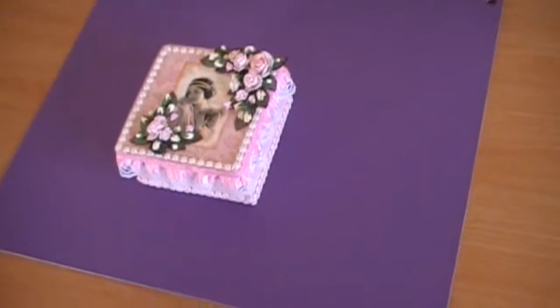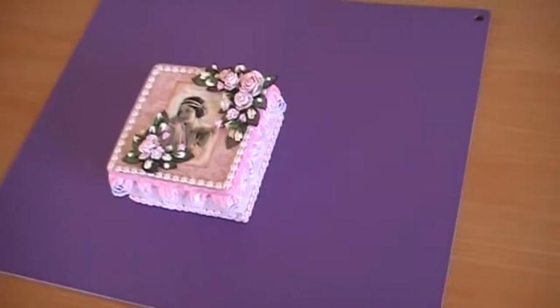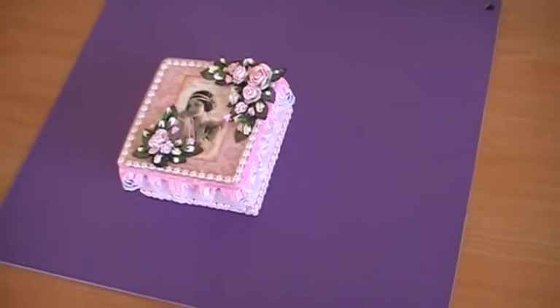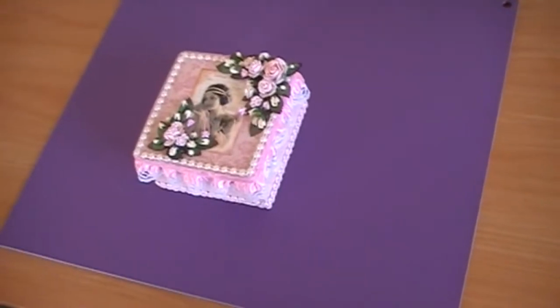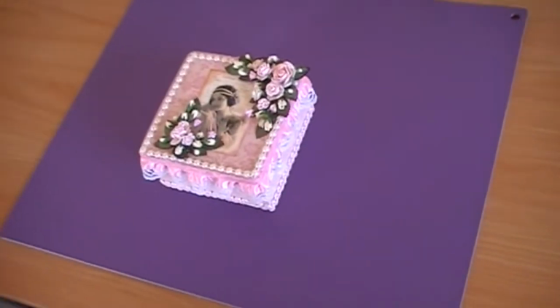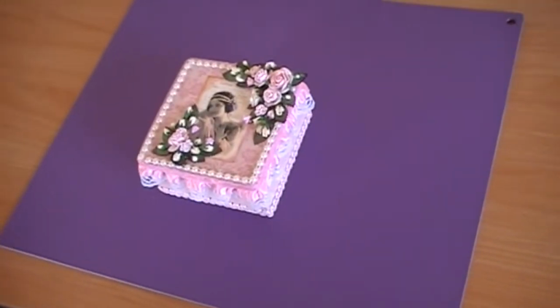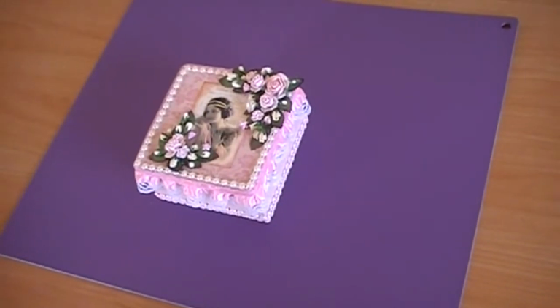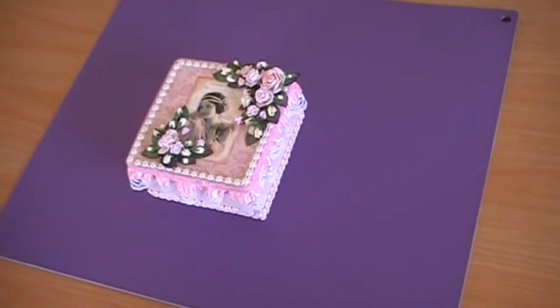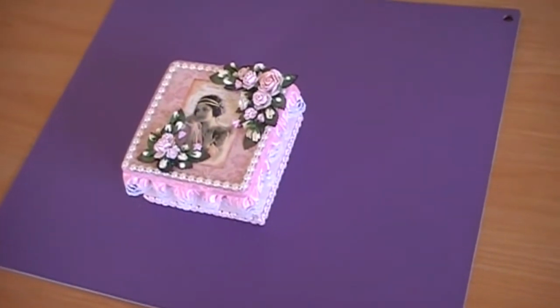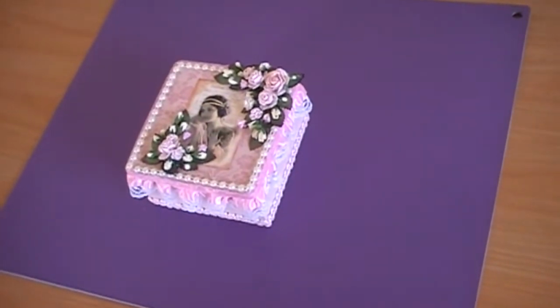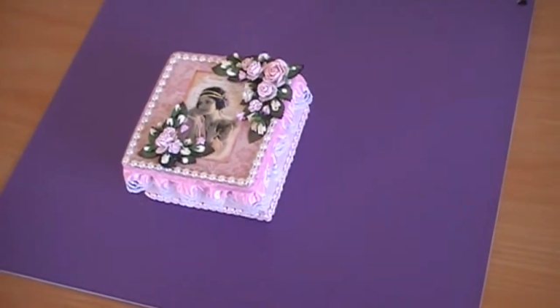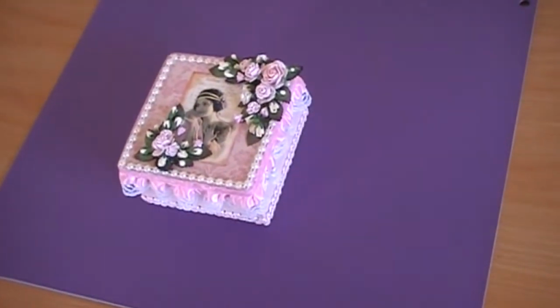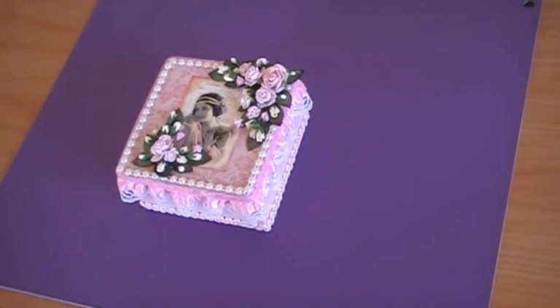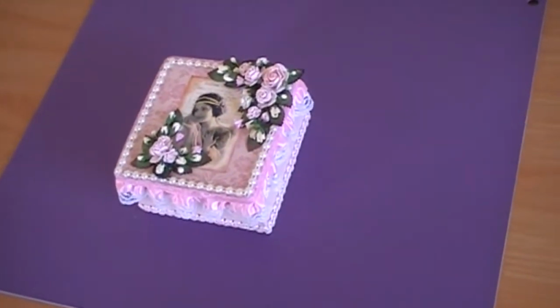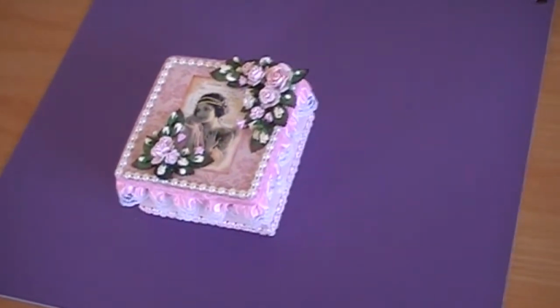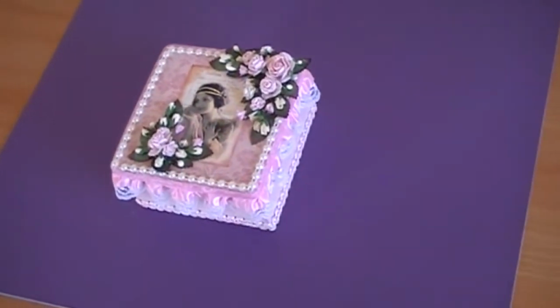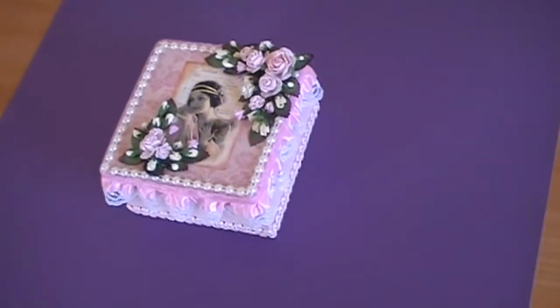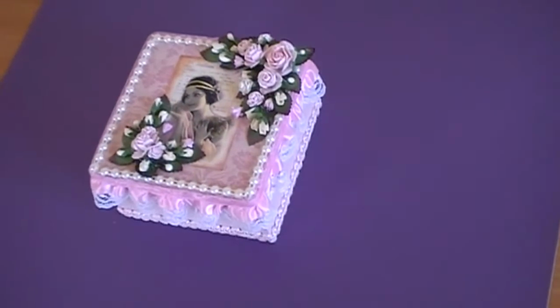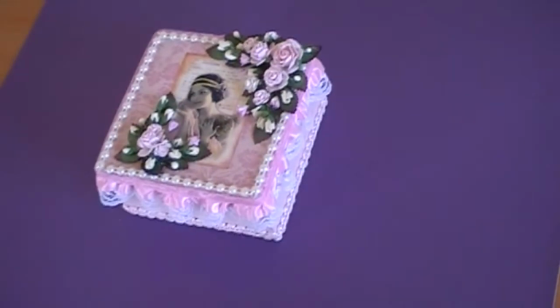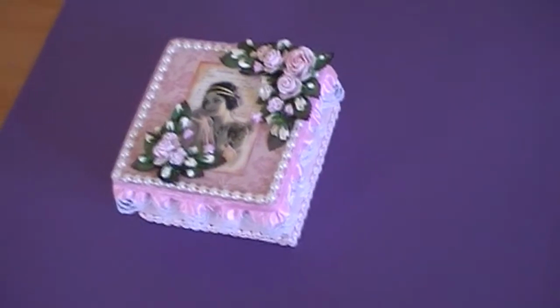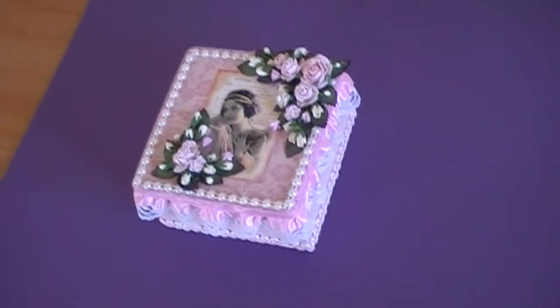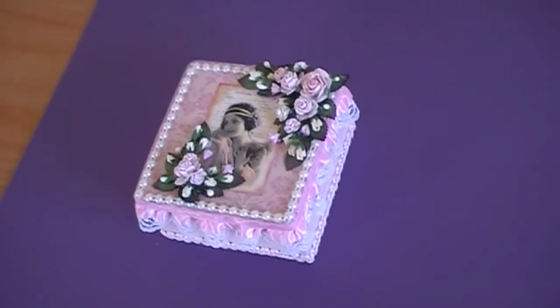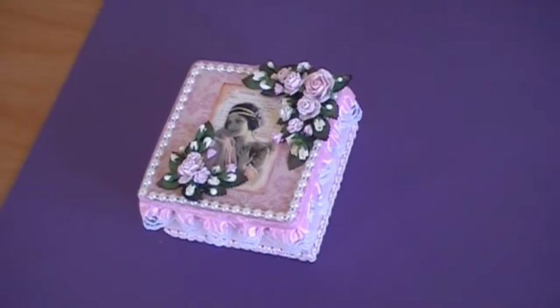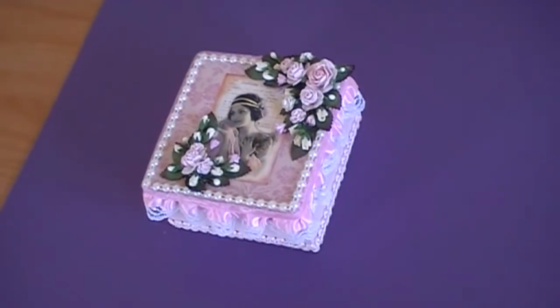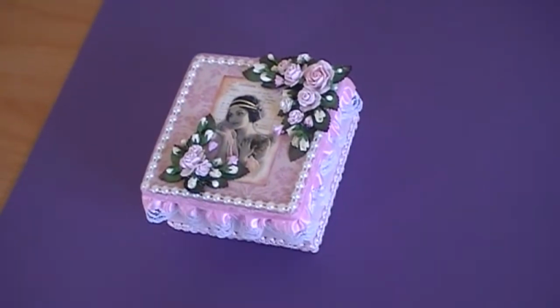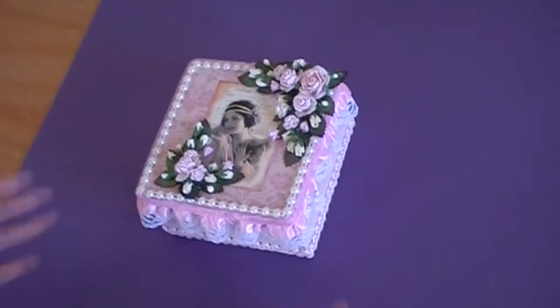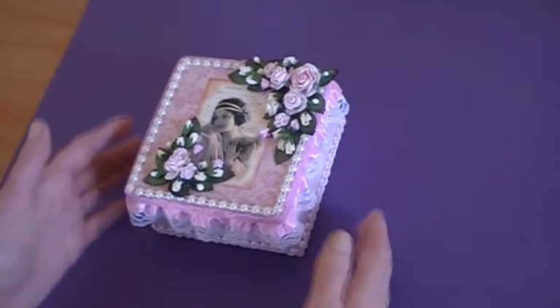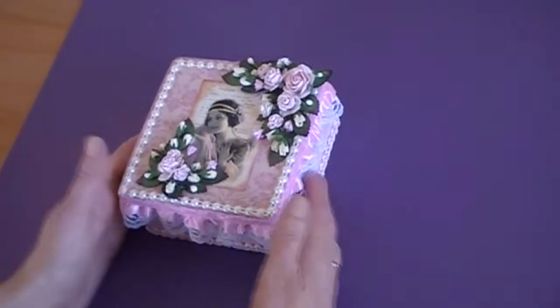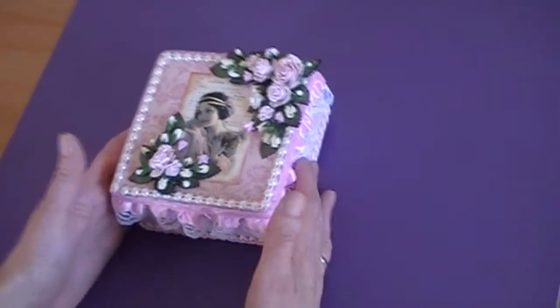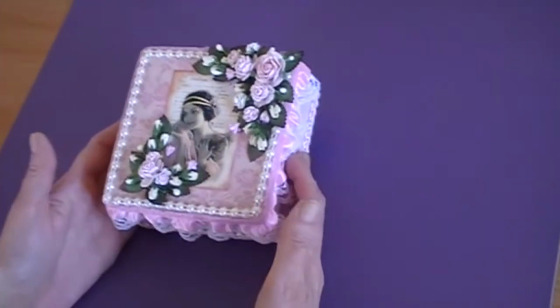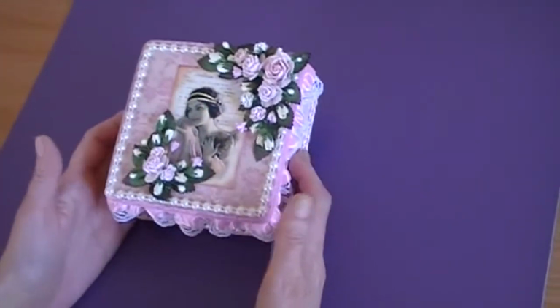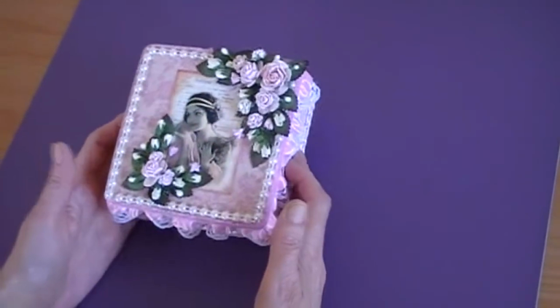Hi everyone, just a short video to show you a project I made. A box, it's four and a half inches square.